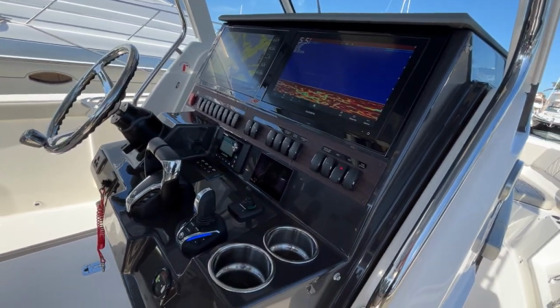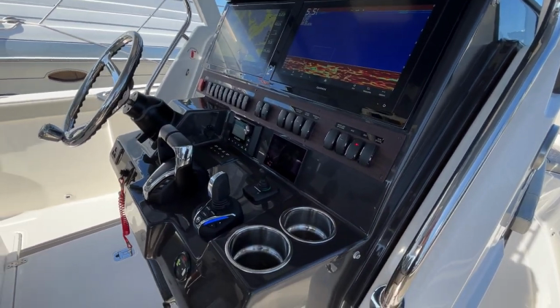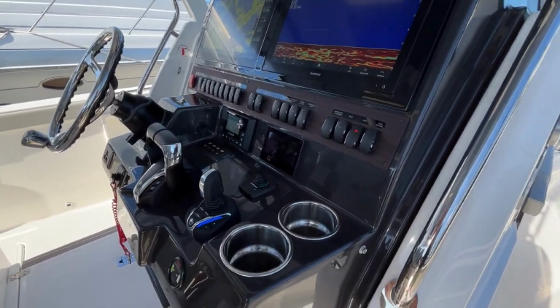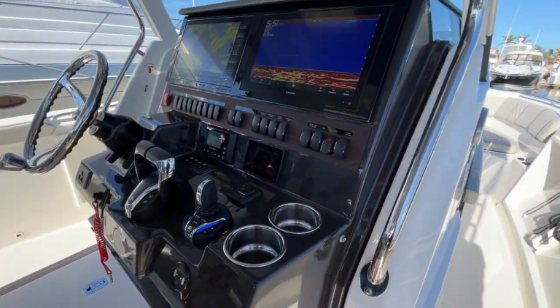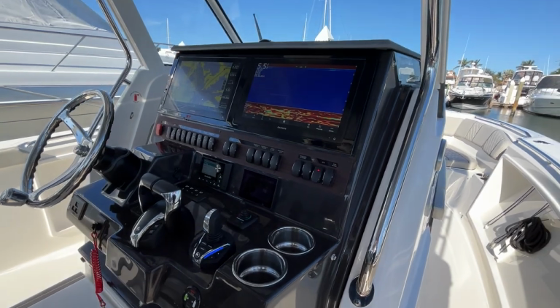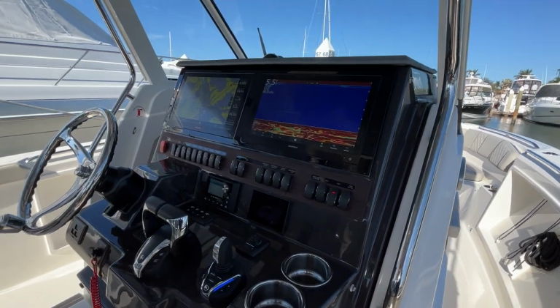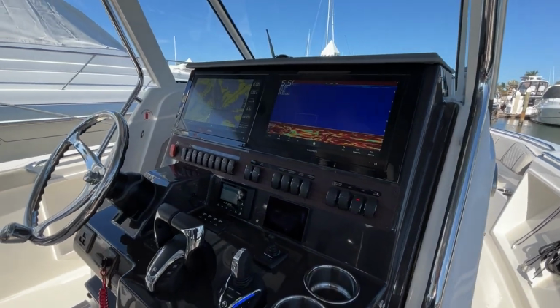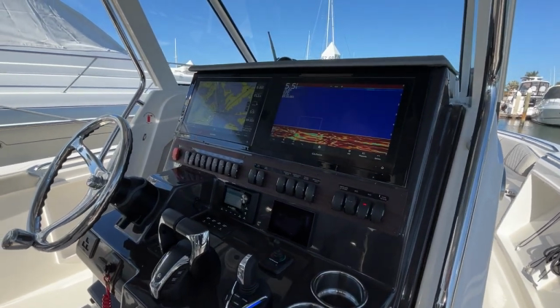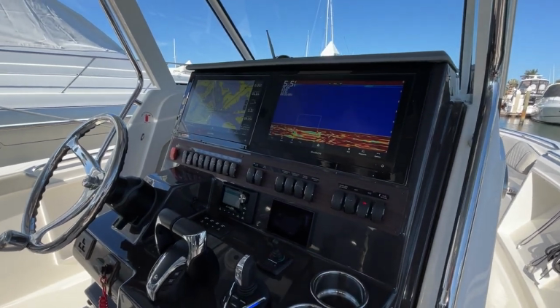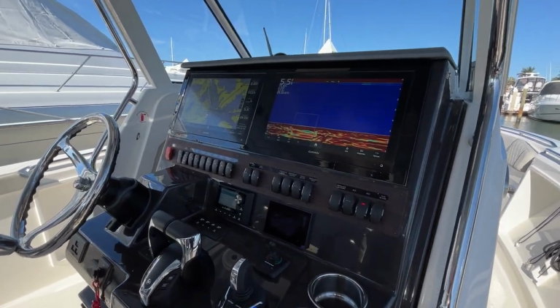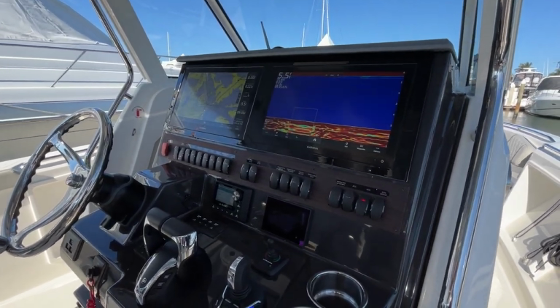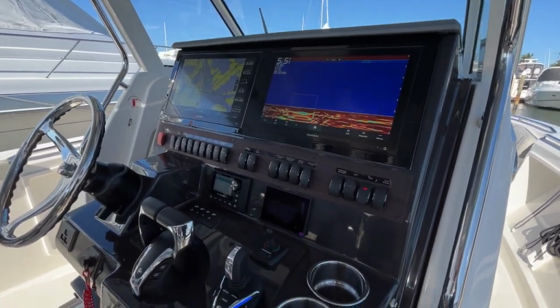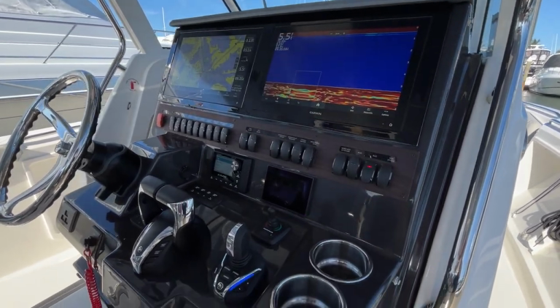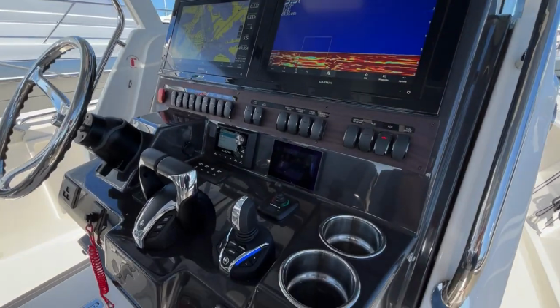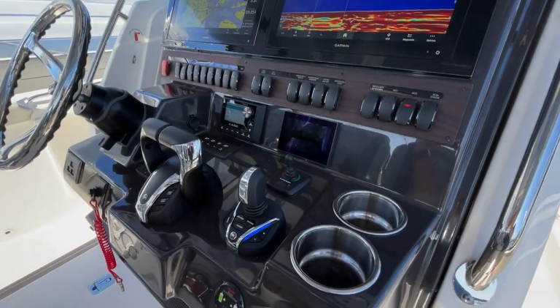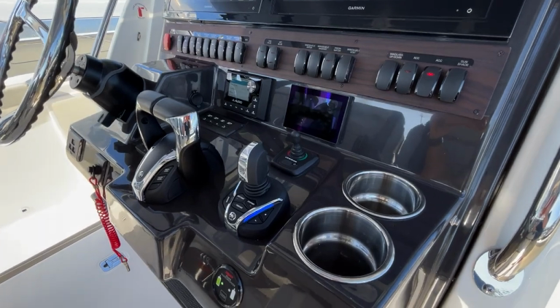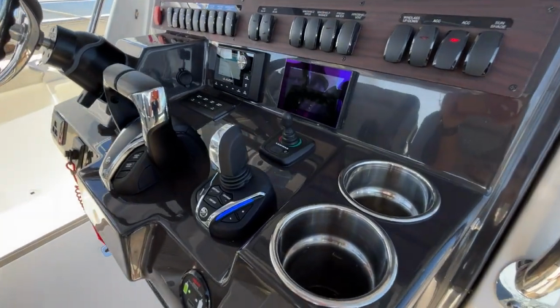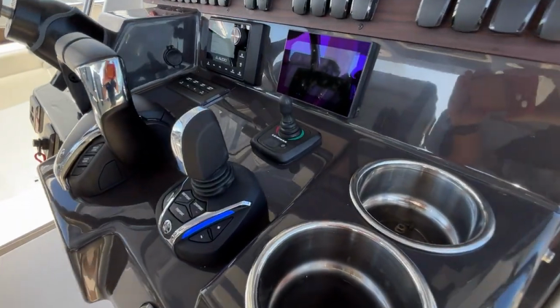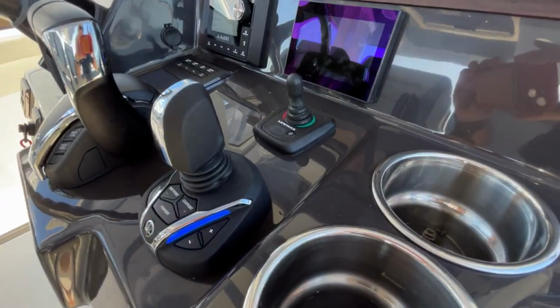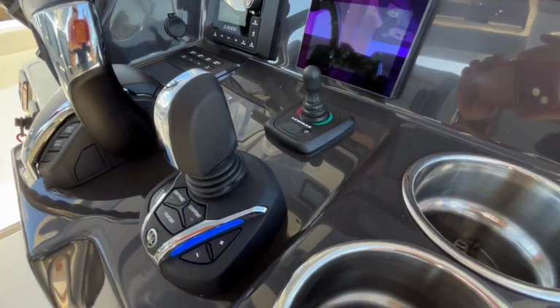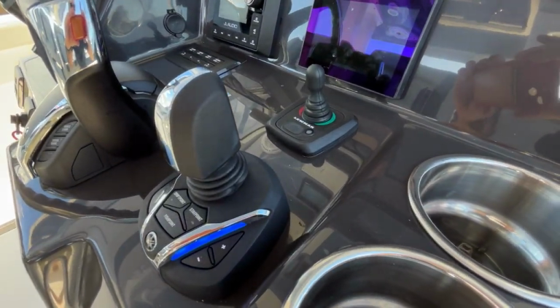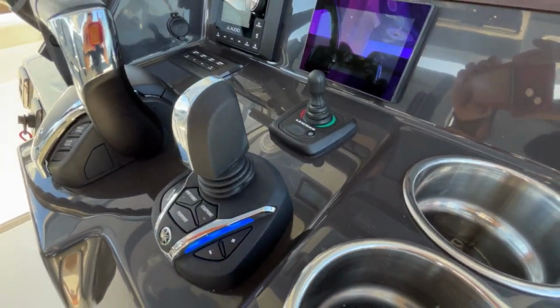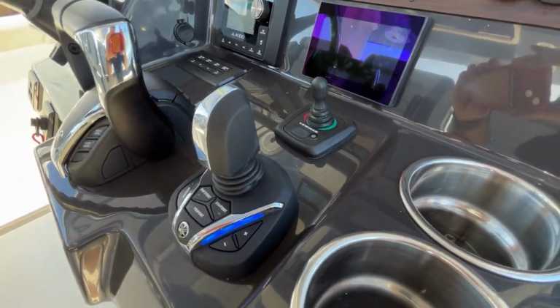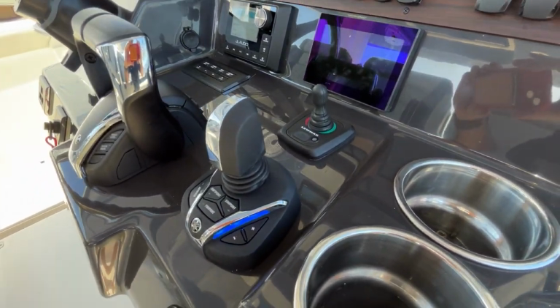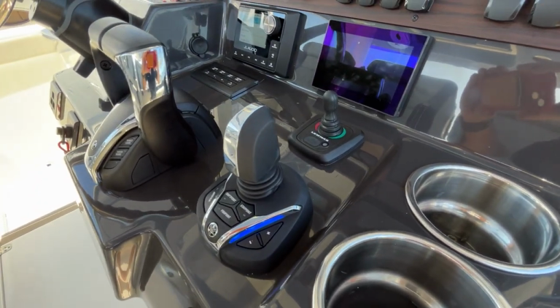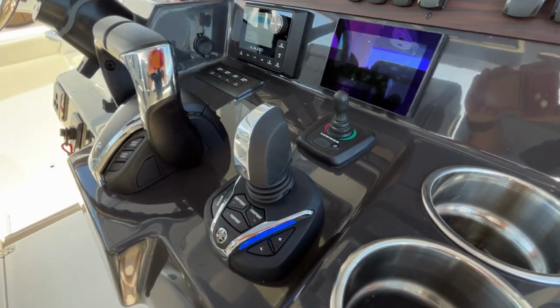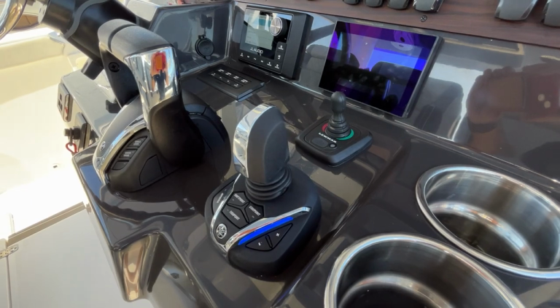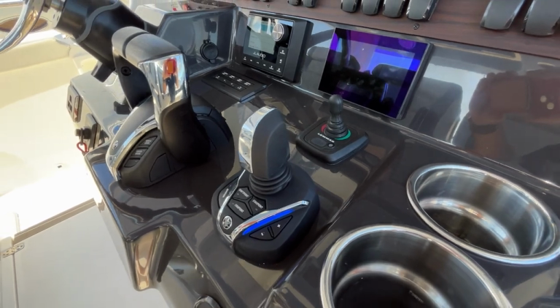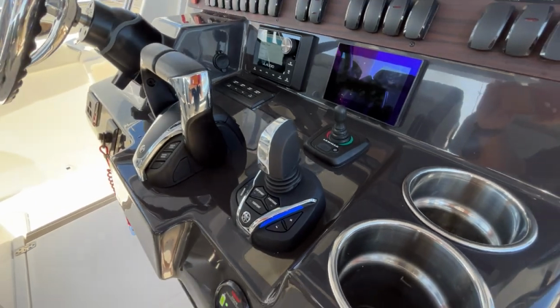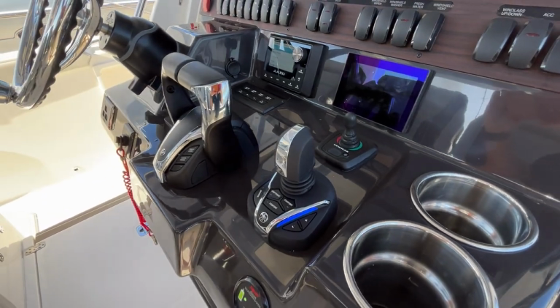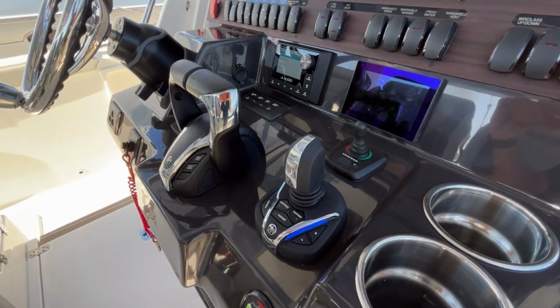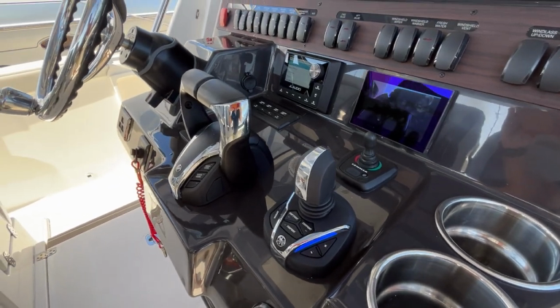You'll also notice that on this boat we have two large Garmin screens. In addition to the joystick control, we also have a bow thruster, which makes docking really easy — you can put this boat just about anywhere.